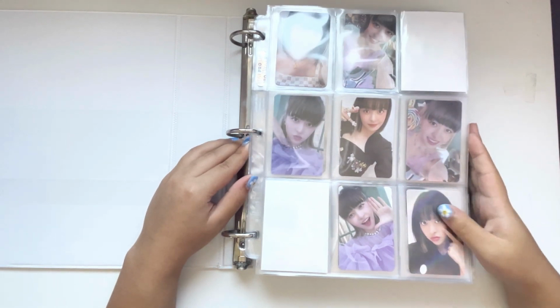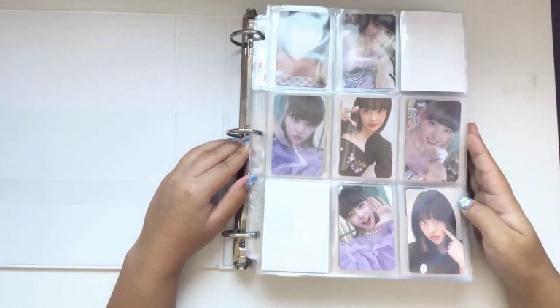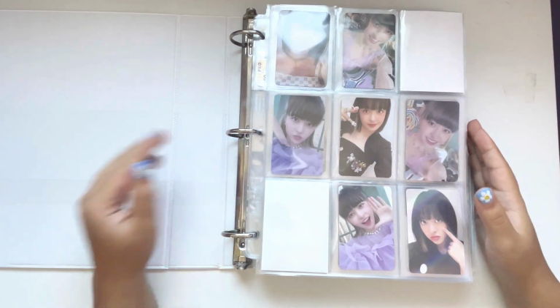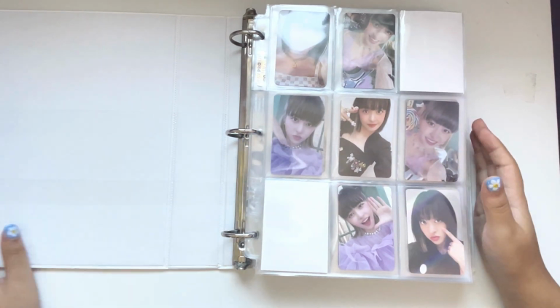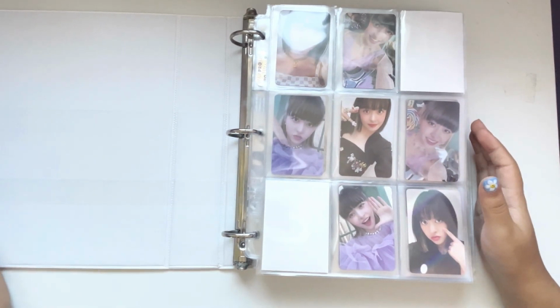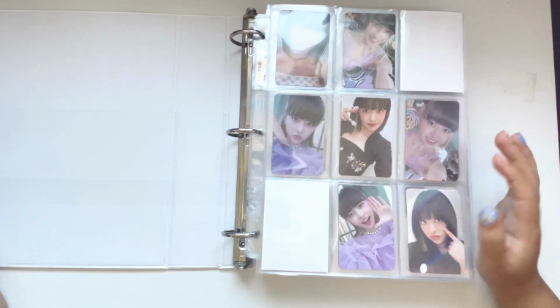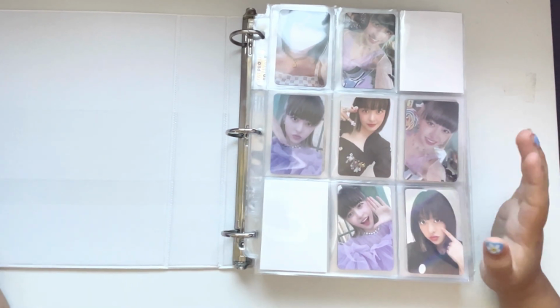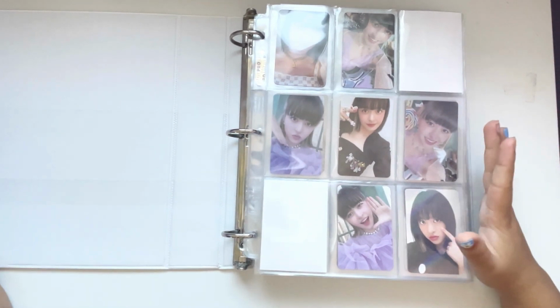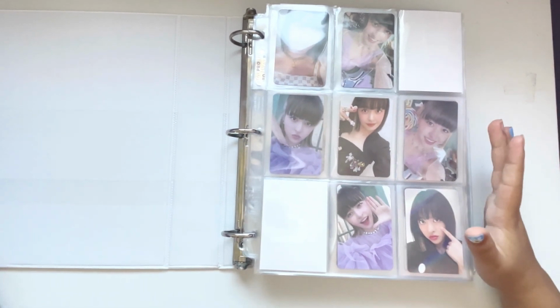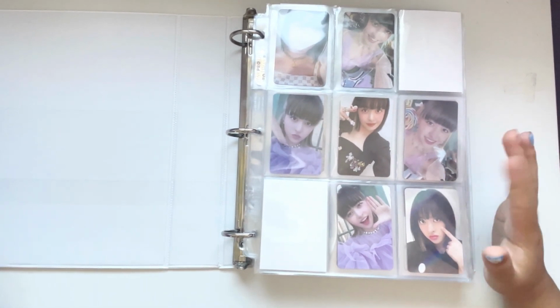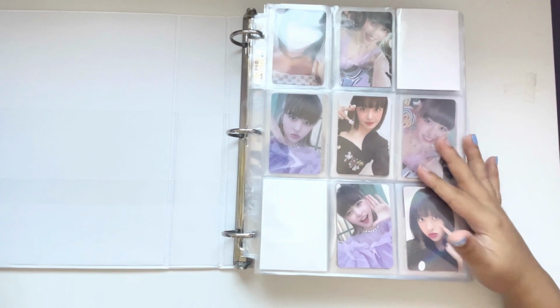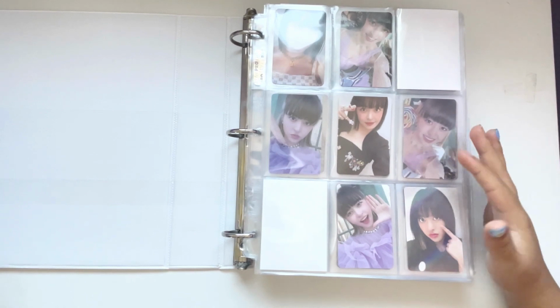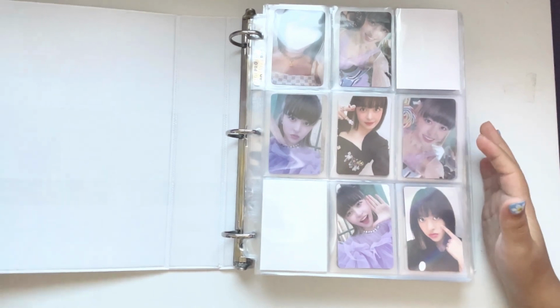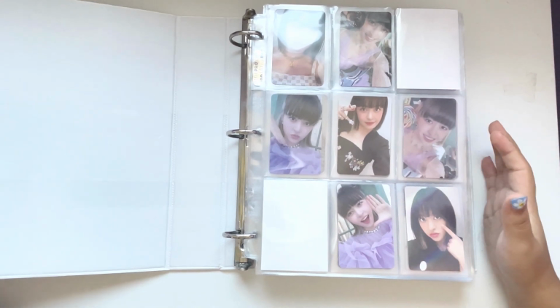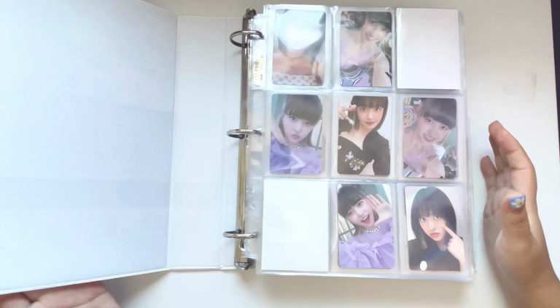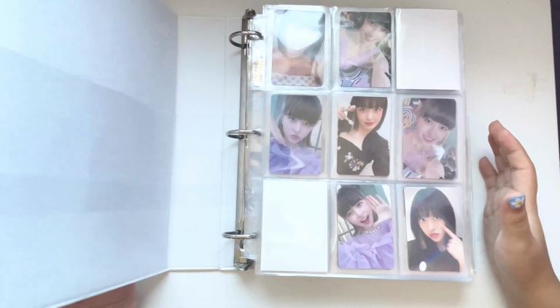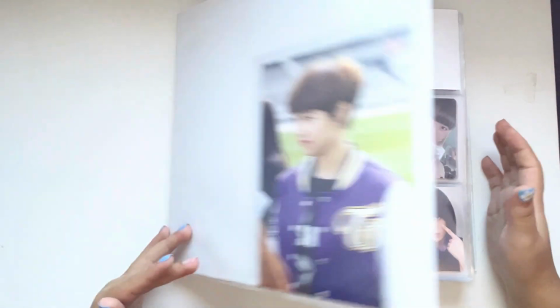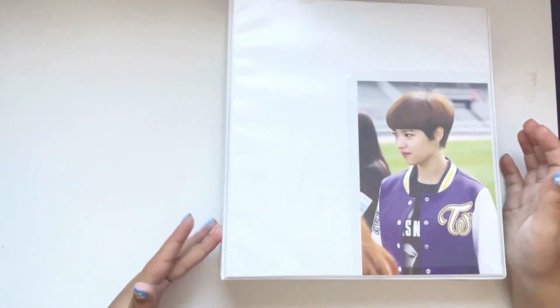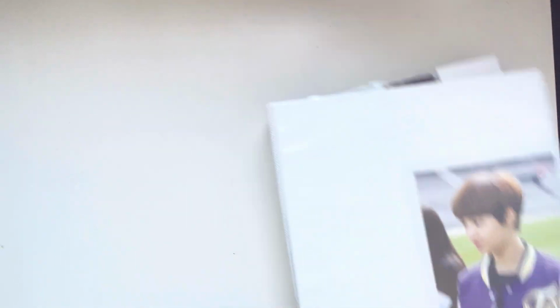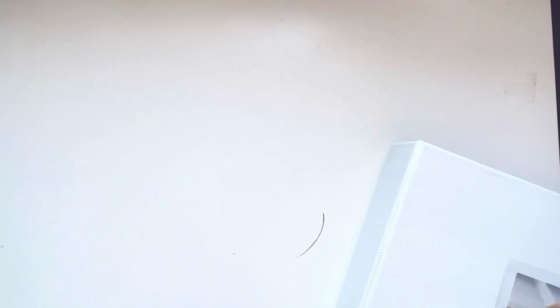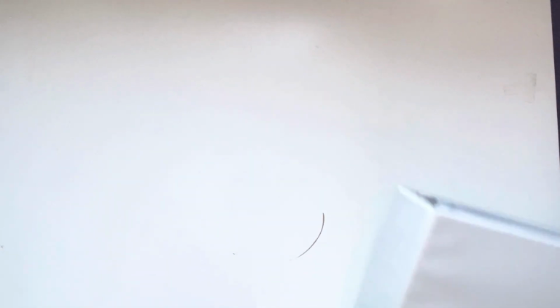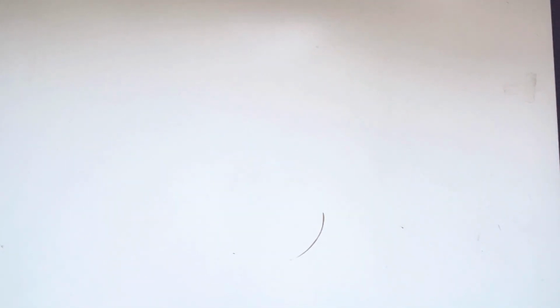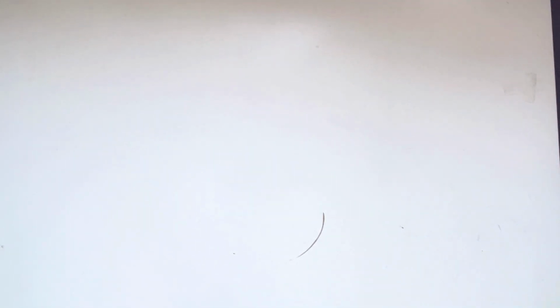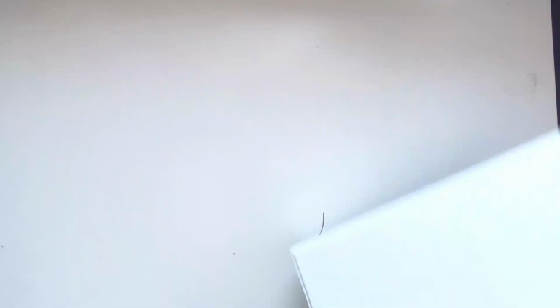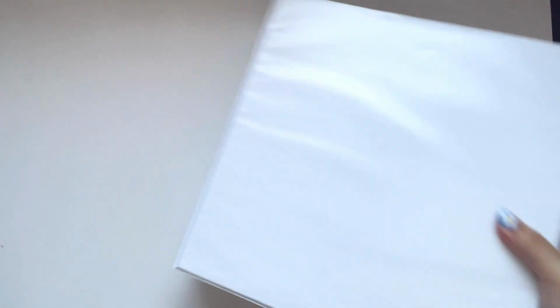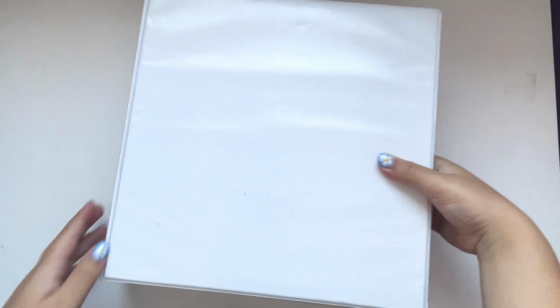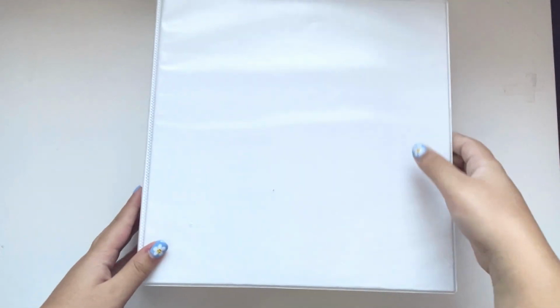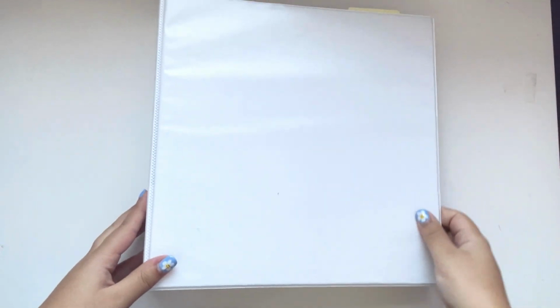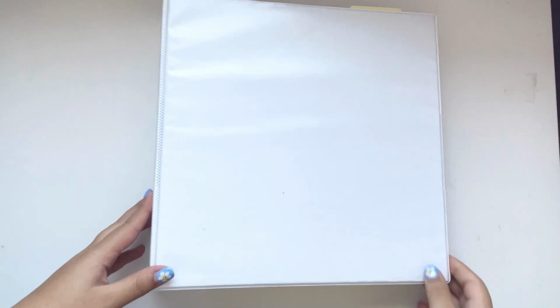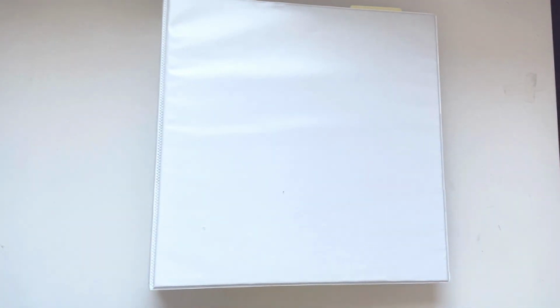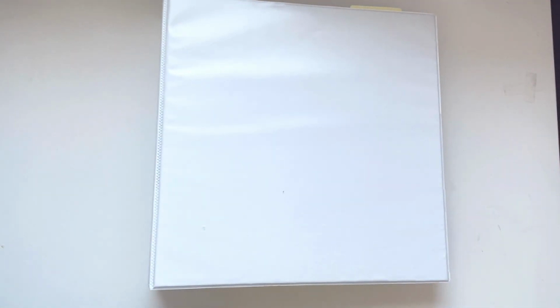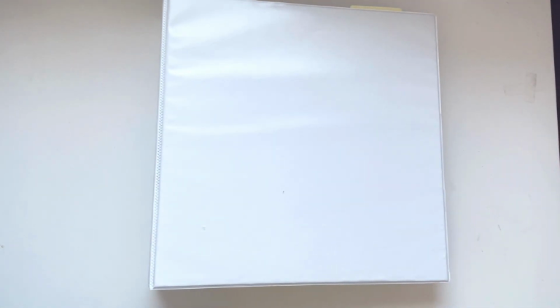That's it for my fourth gen girl group binder — not a lot today, but there will be much more in the near future. Finally, we have my Red Velvet and Twice binder.